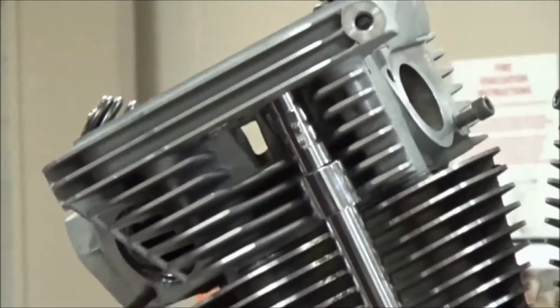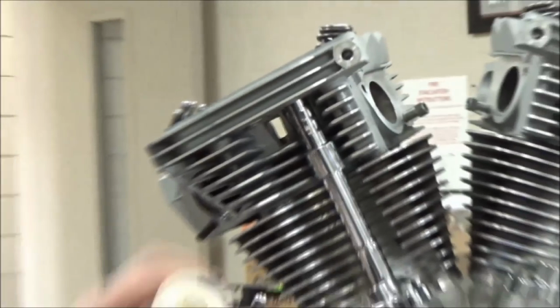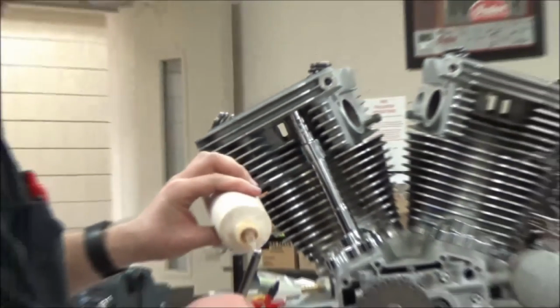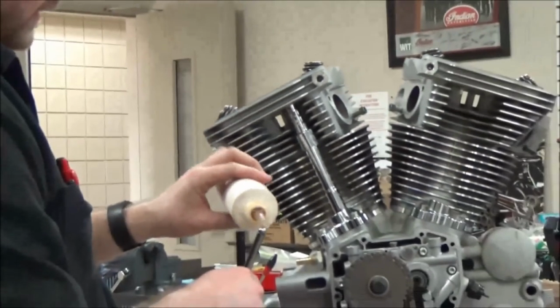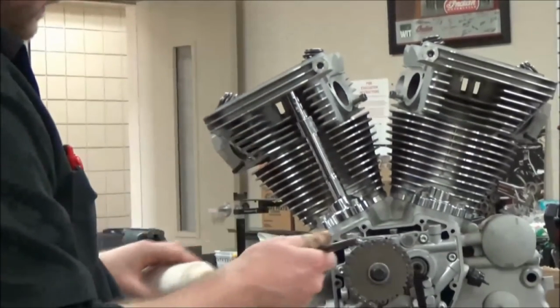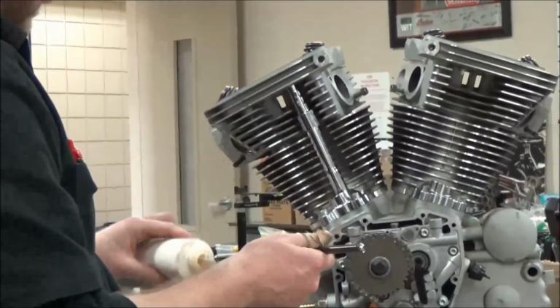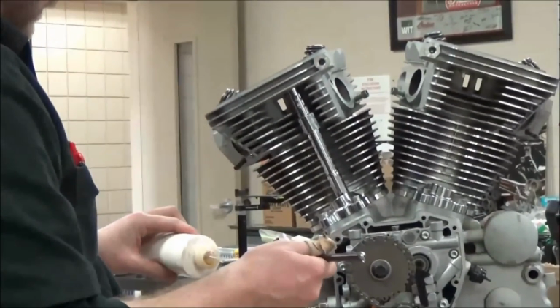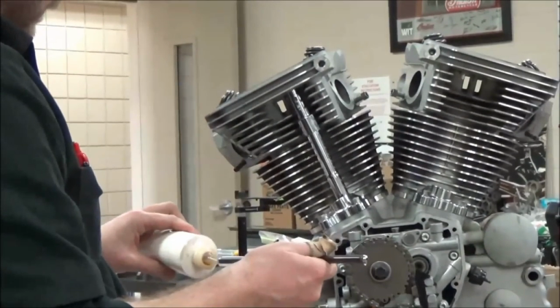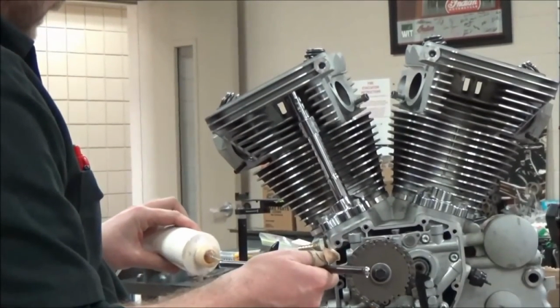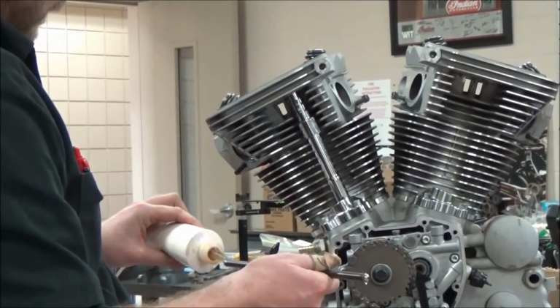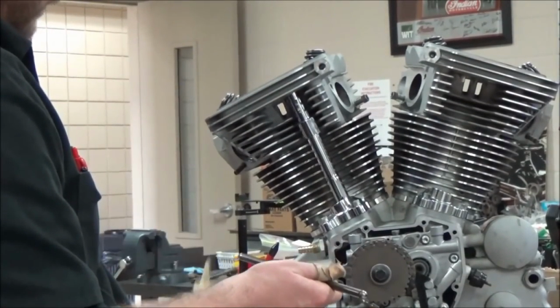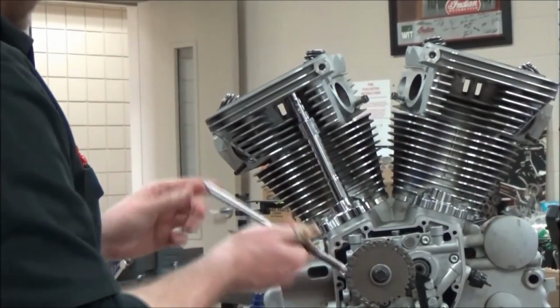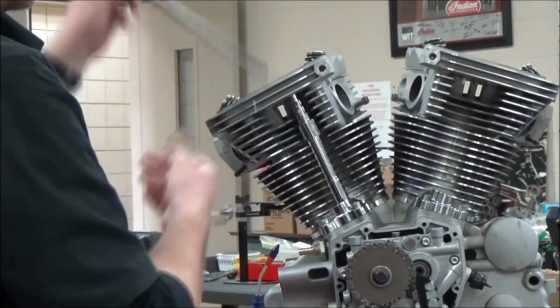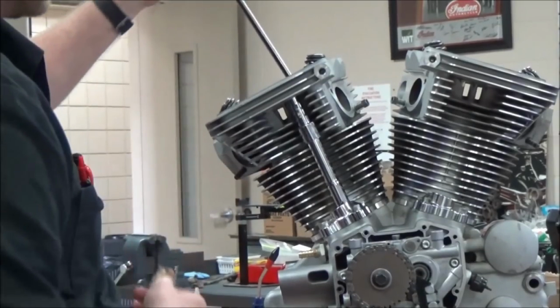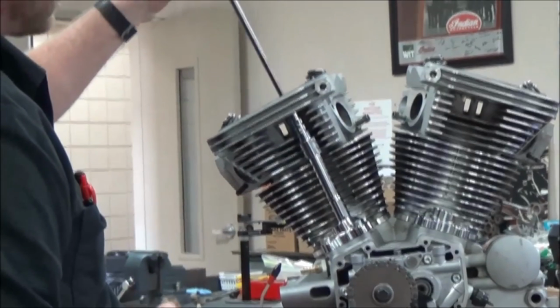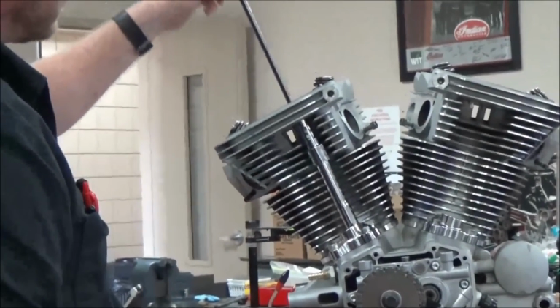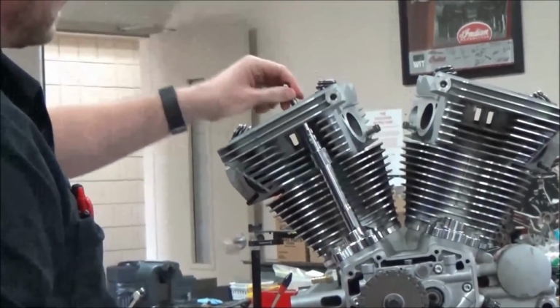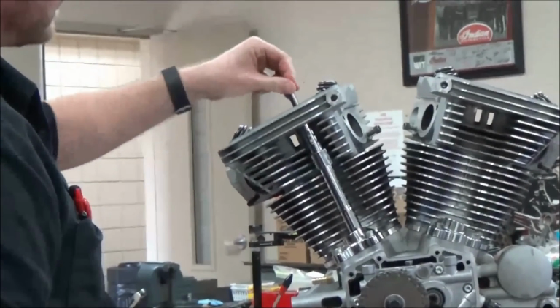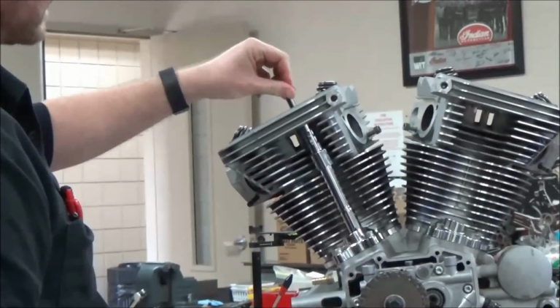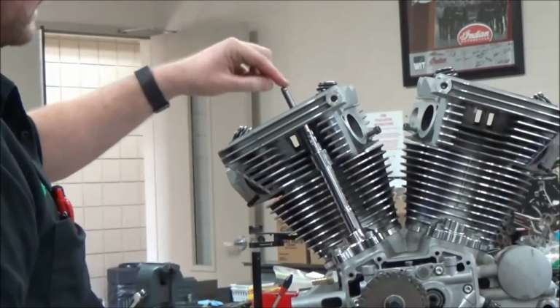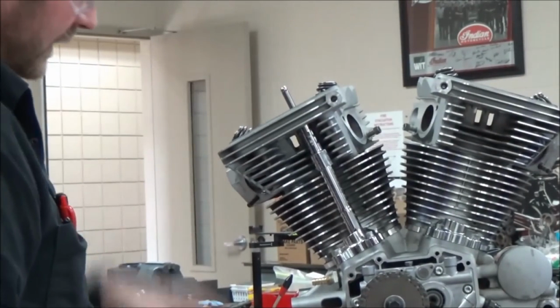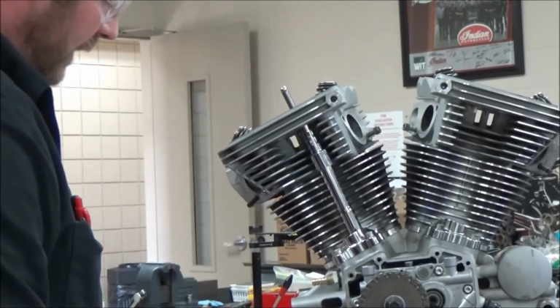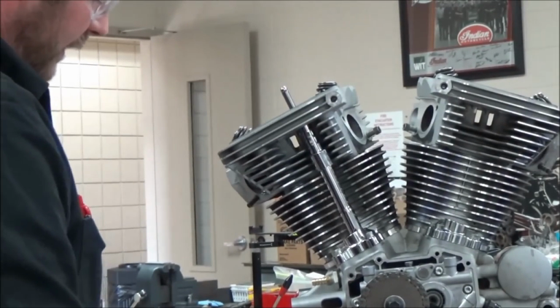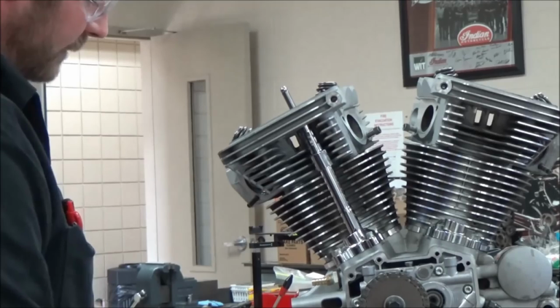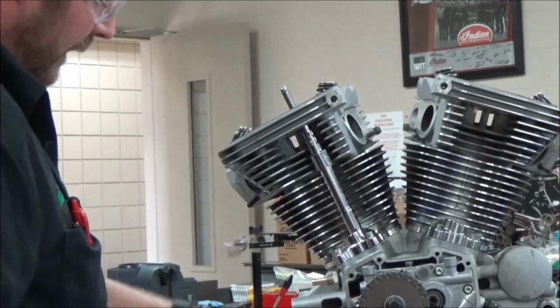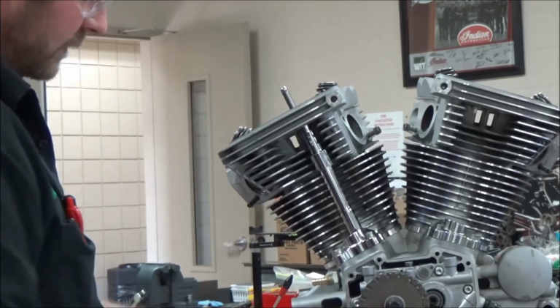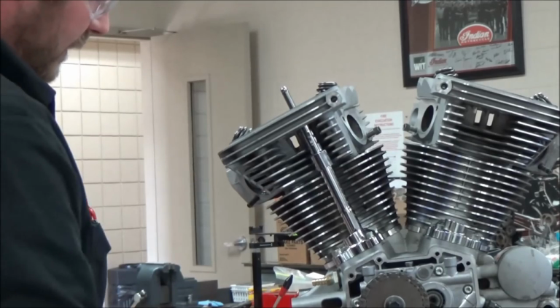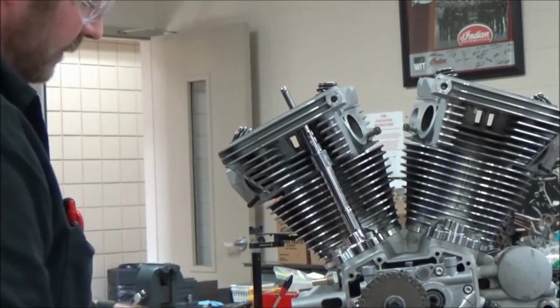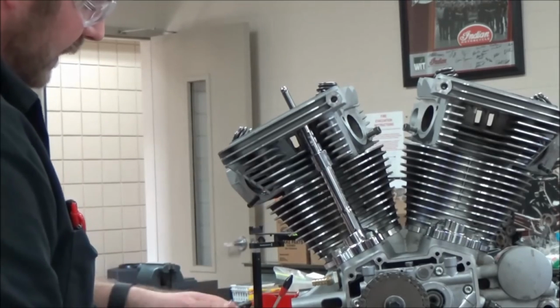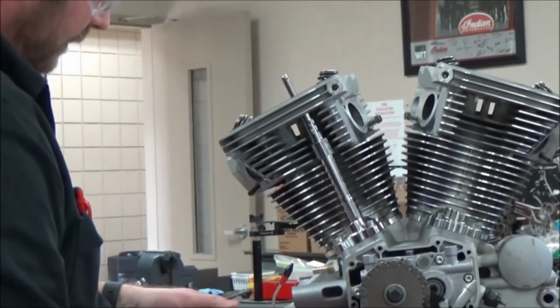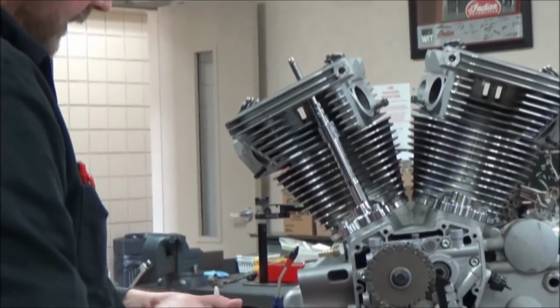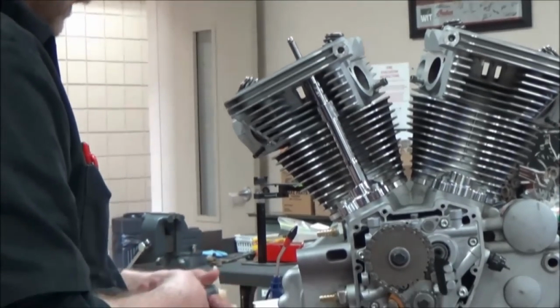A little oil on my push rod here — just keep things nicely lubed up for assembly. Drop this down, and now you know what's underneath there — it's just sitting right on the lifter. Then just repeat the same process.